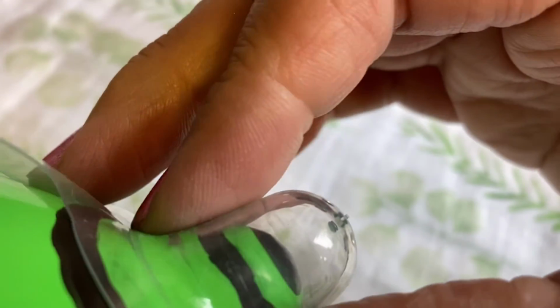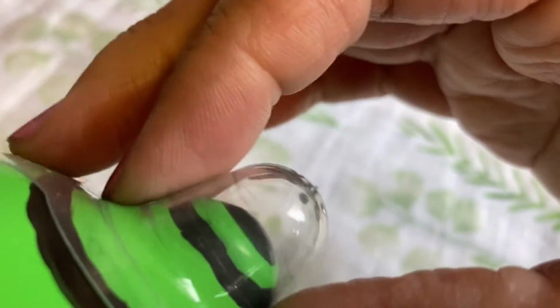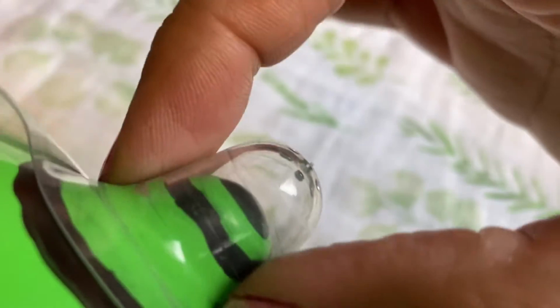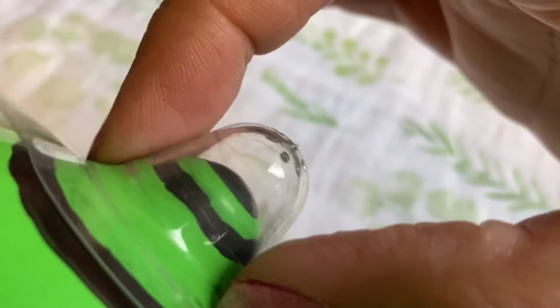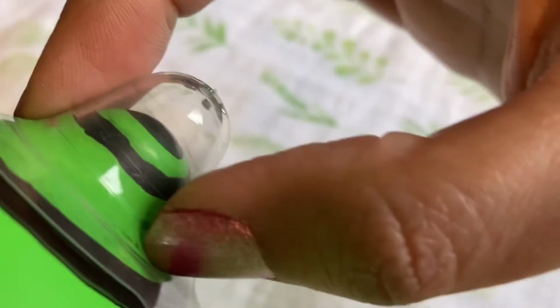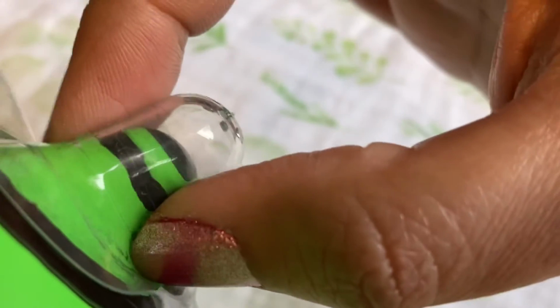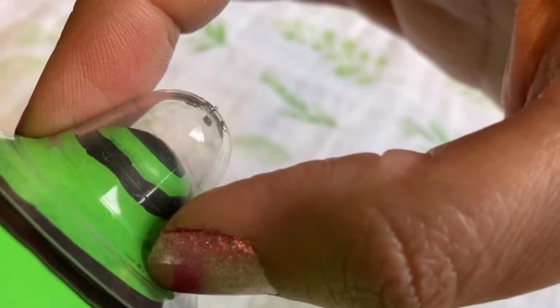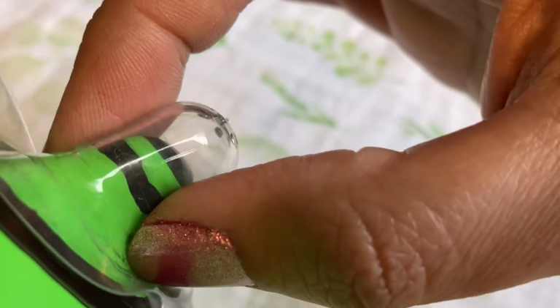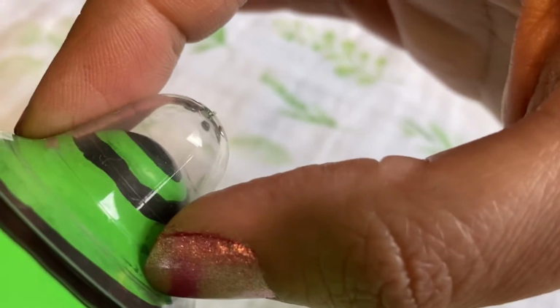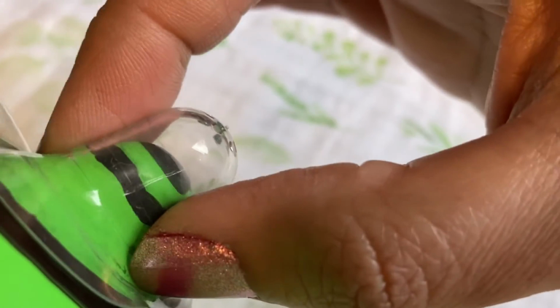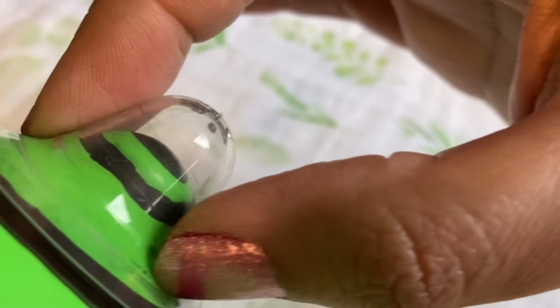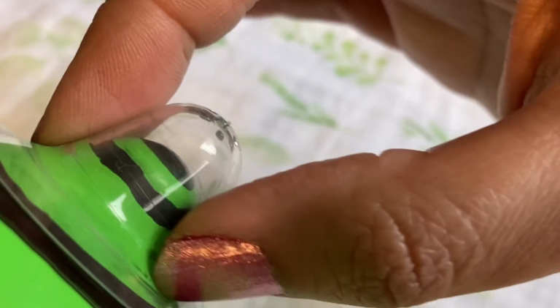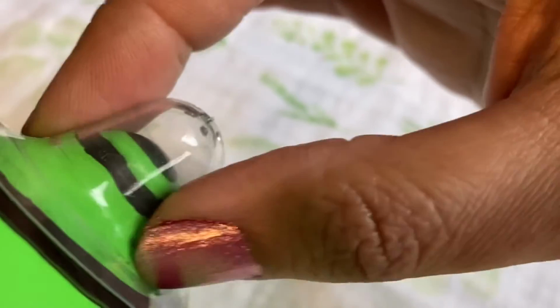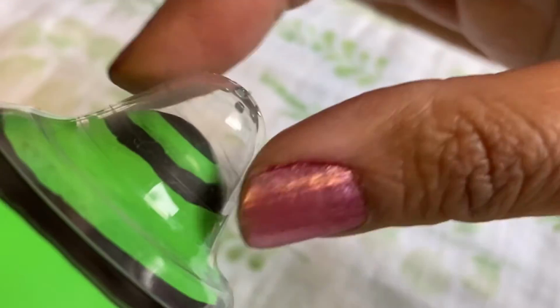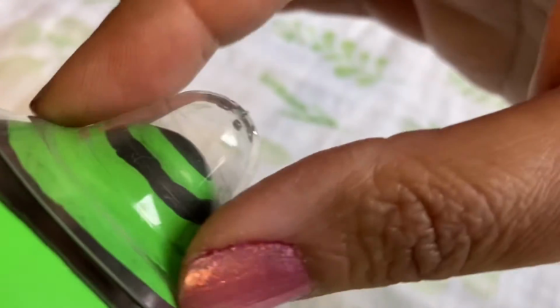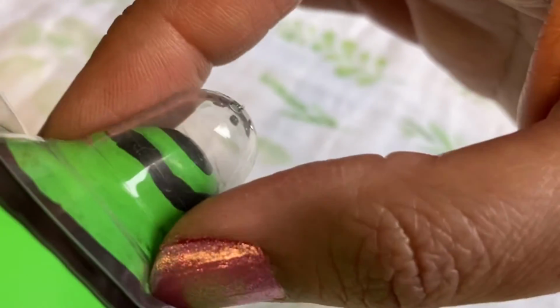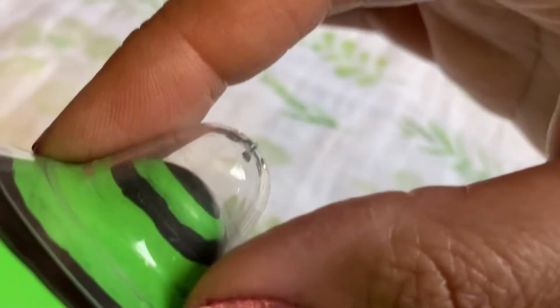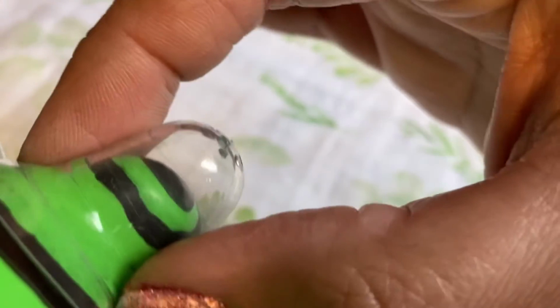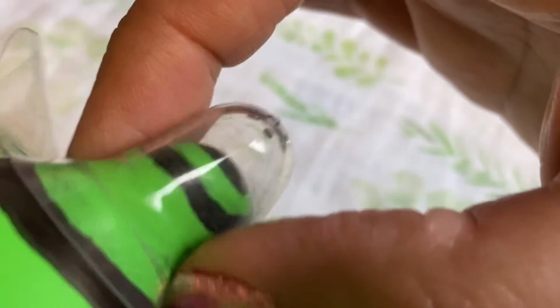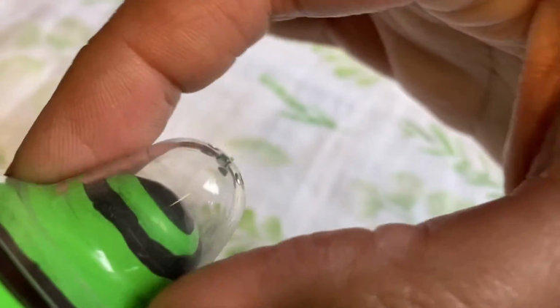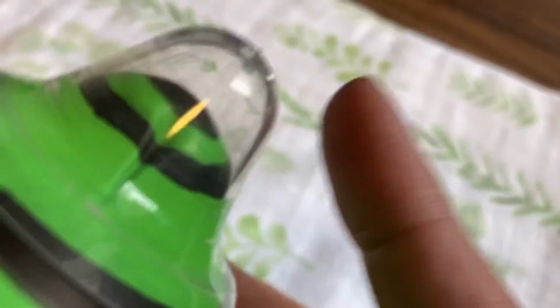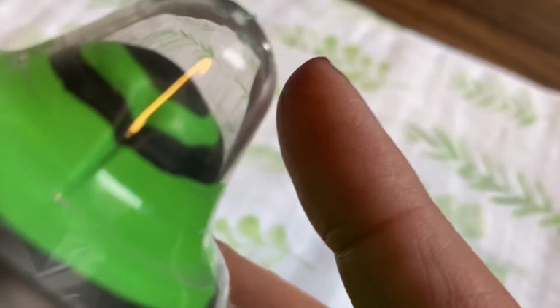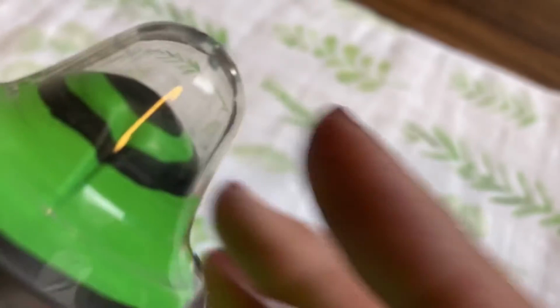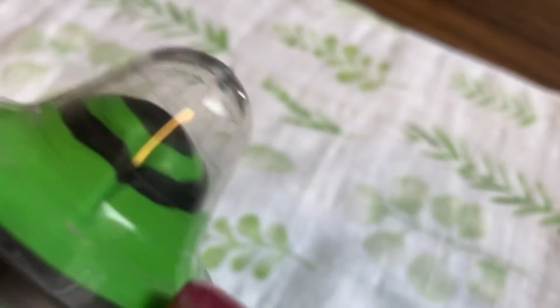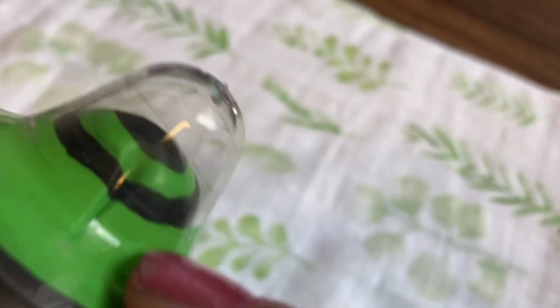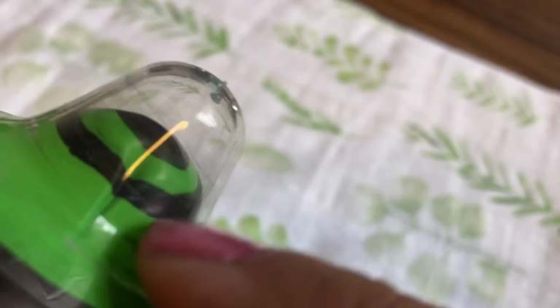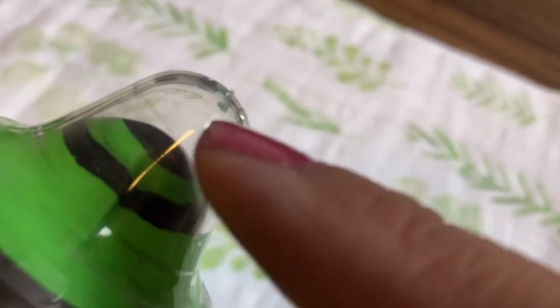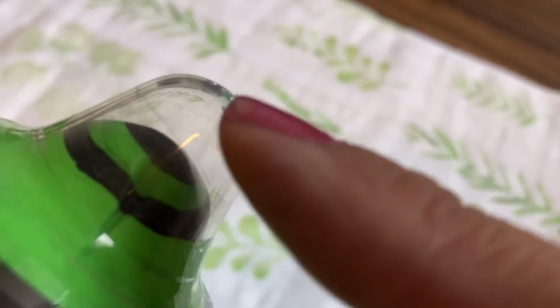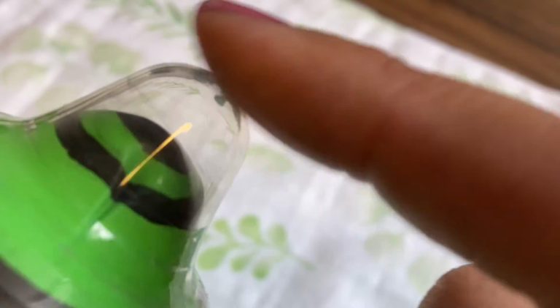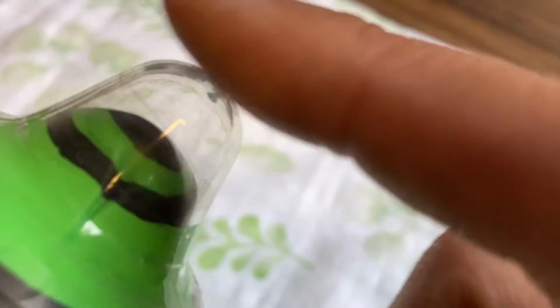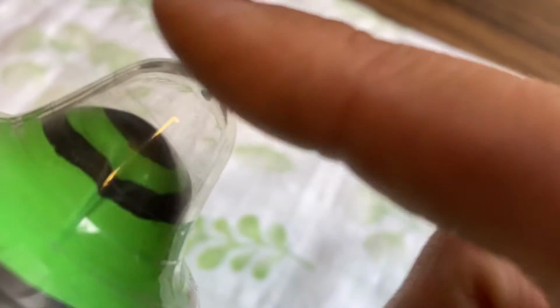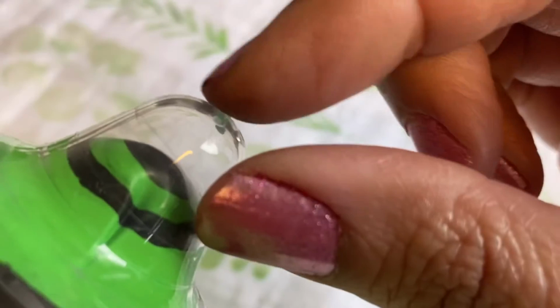Ideally, the gums will be at the very base of the nipple shield shaft so that when baby sucks, they're compressing your areola gently, not your nipple. If you have scabs or blistering at the tip of your nipple and you use a nipple shield, it can actually pull through the holes and re-injure you.